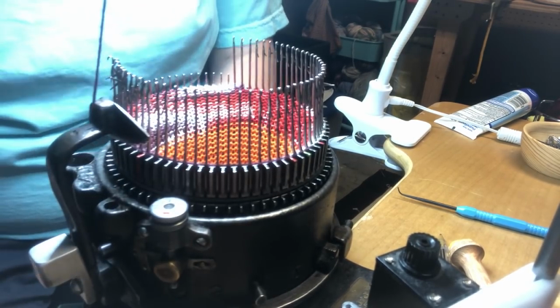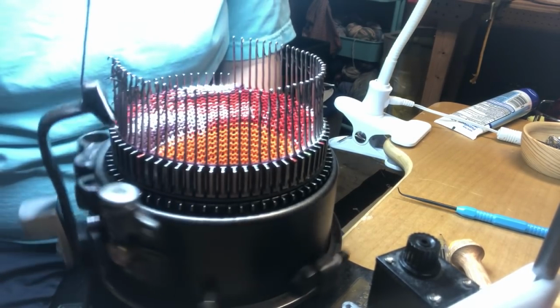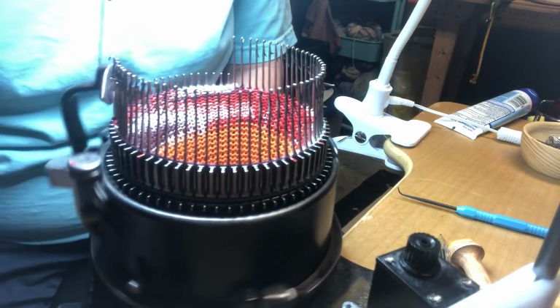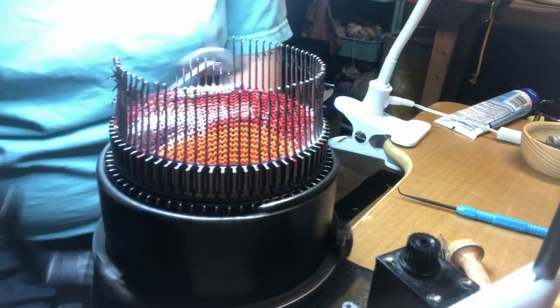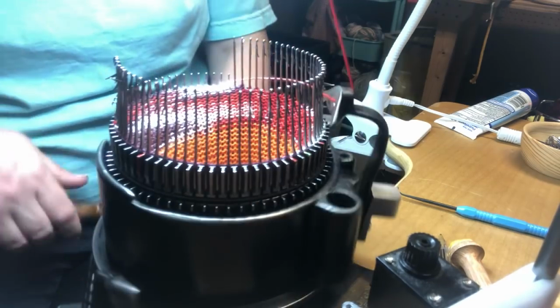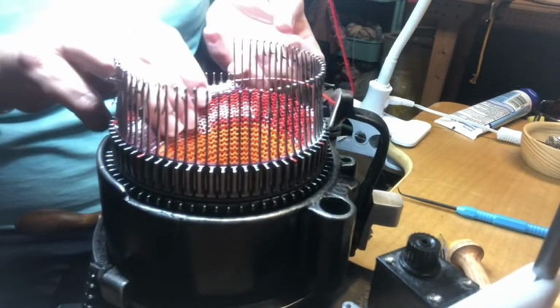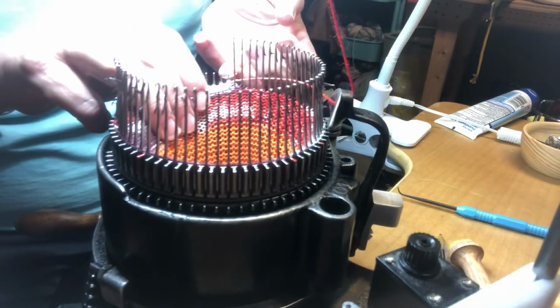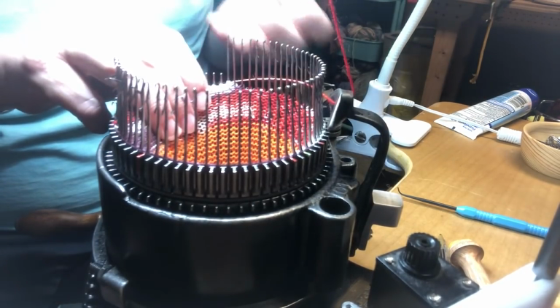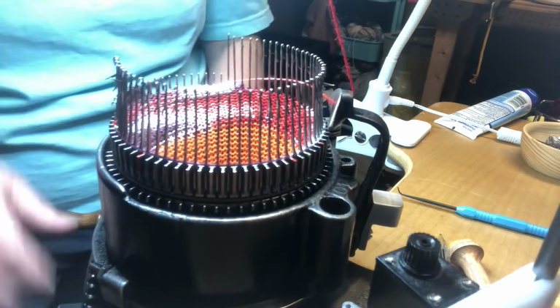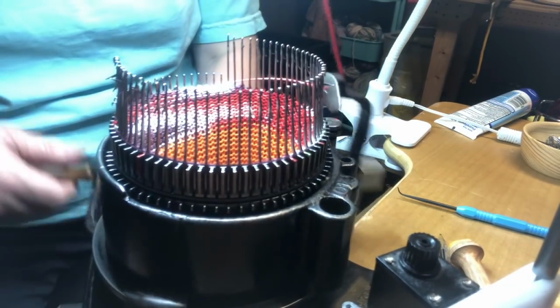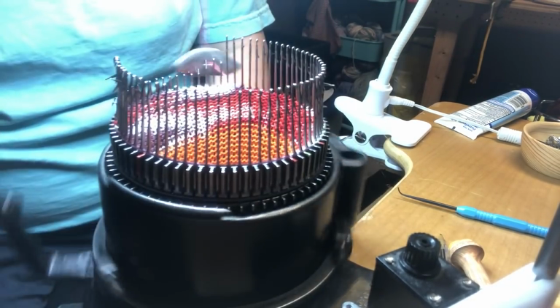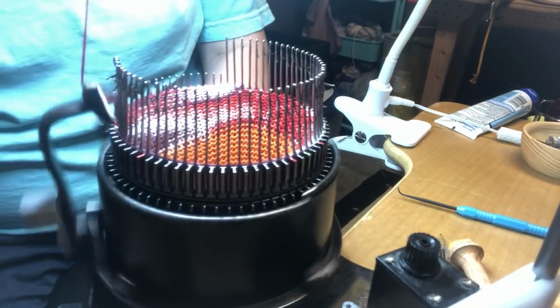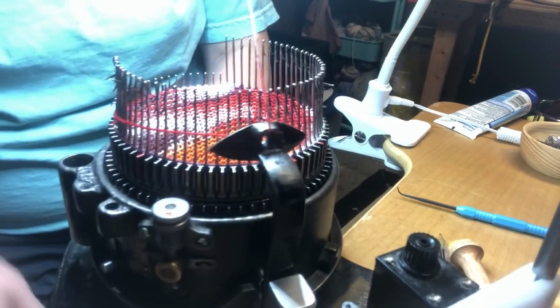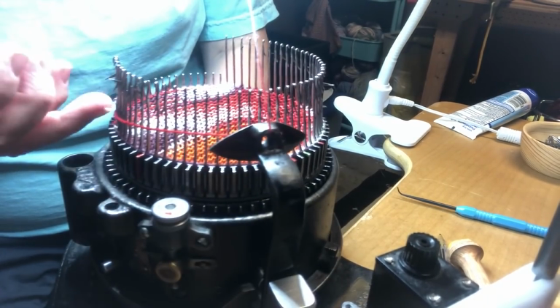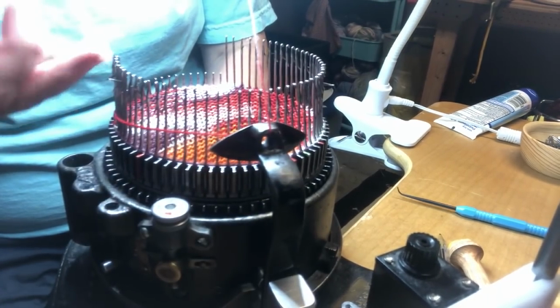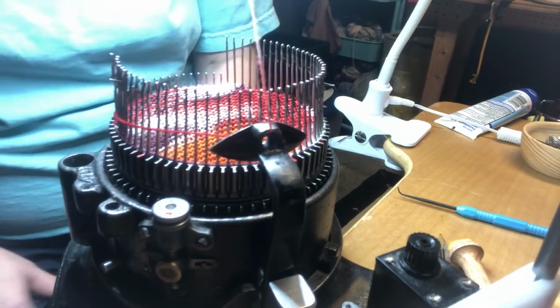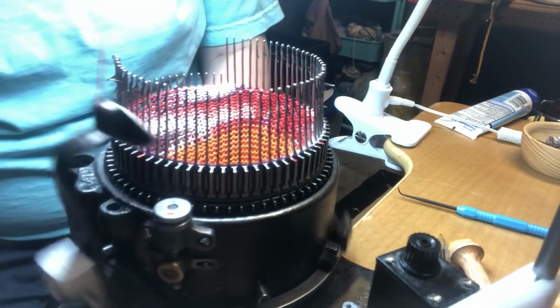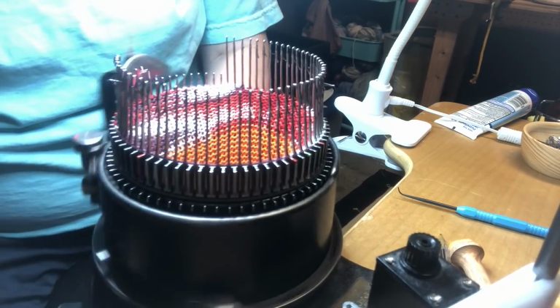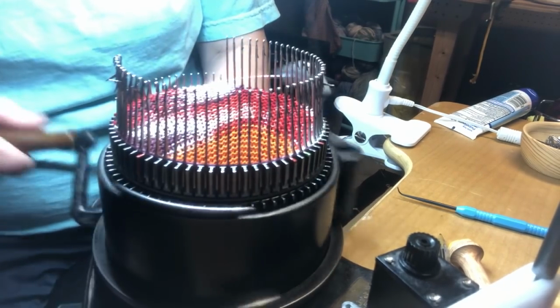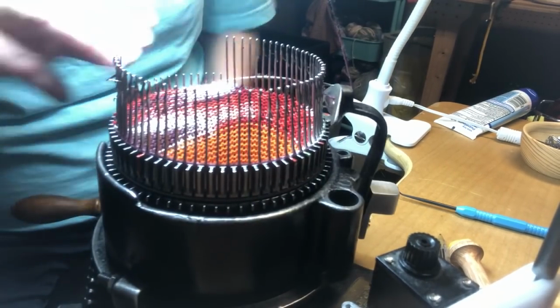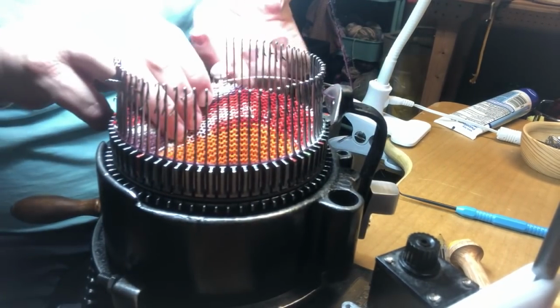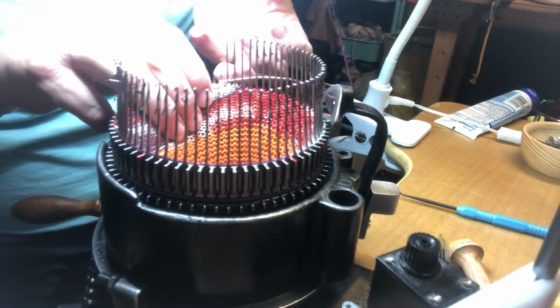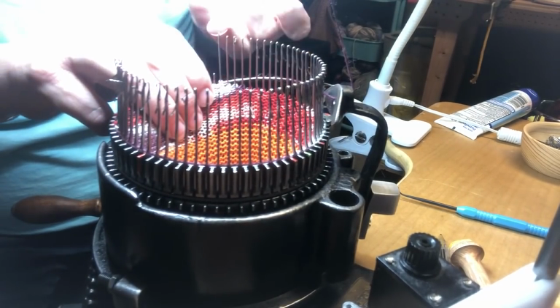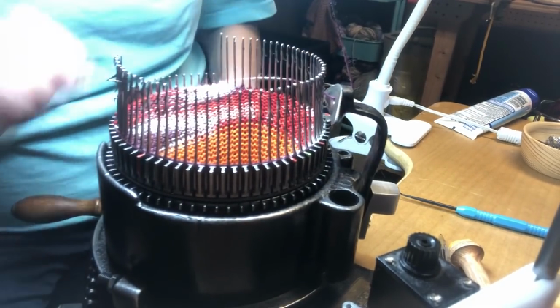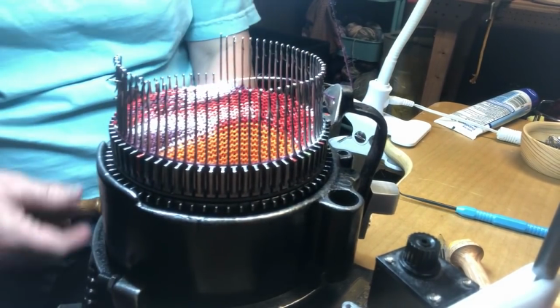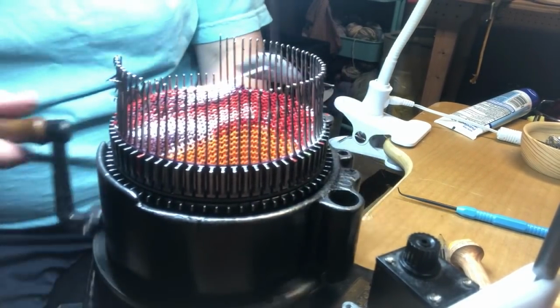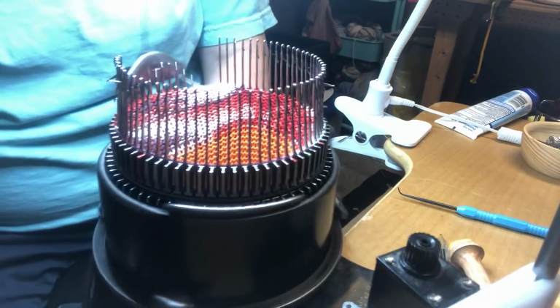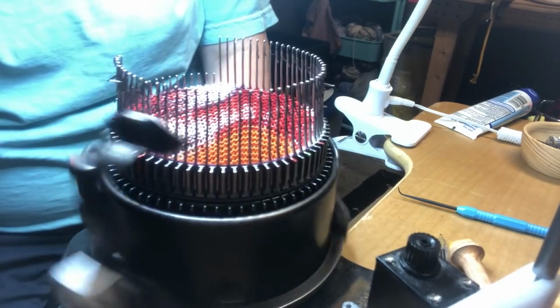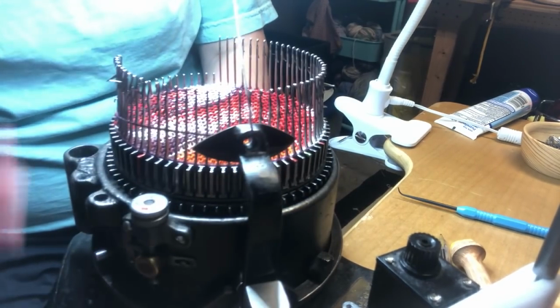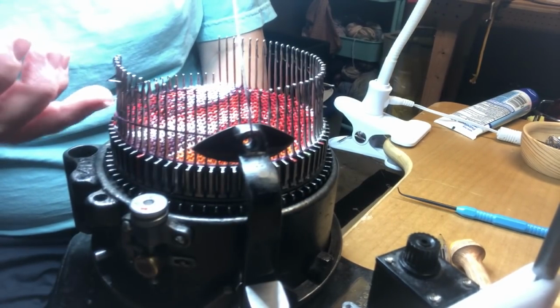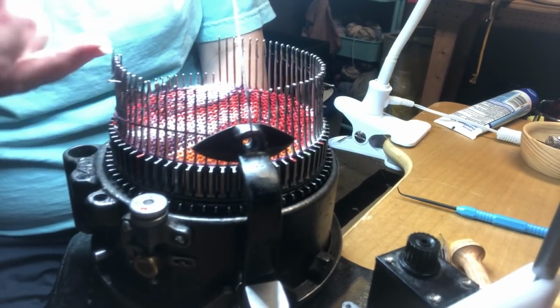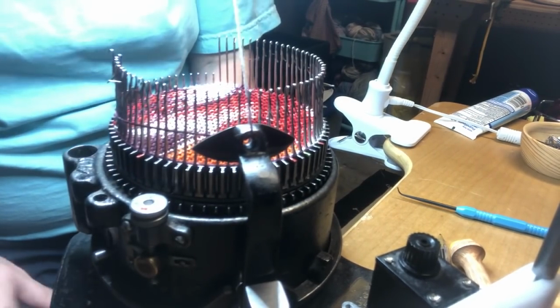Got to make sure those latches are open. And three on this side. Four. And let's do number four on this side. And number five.